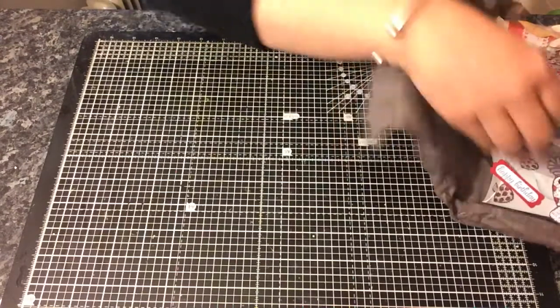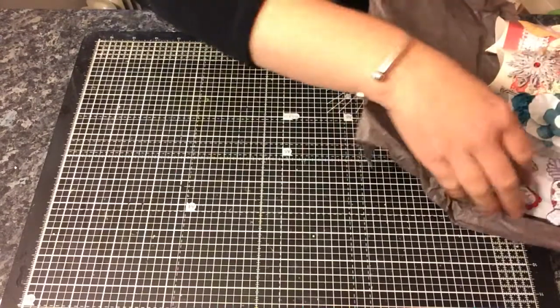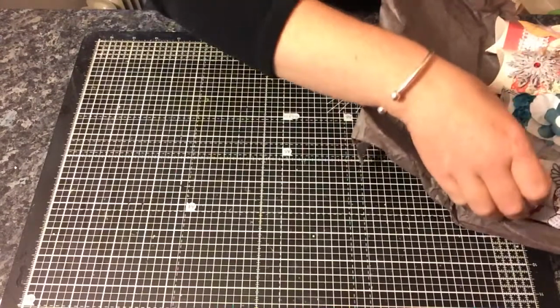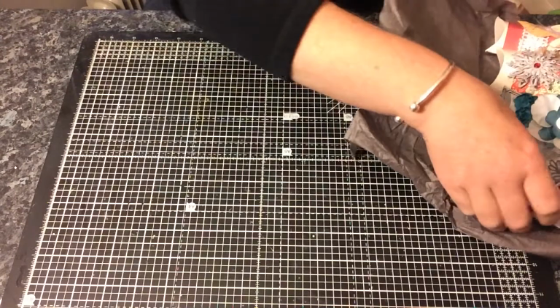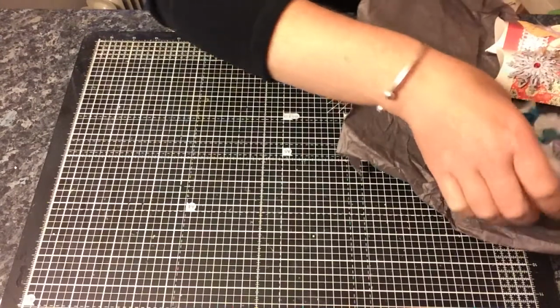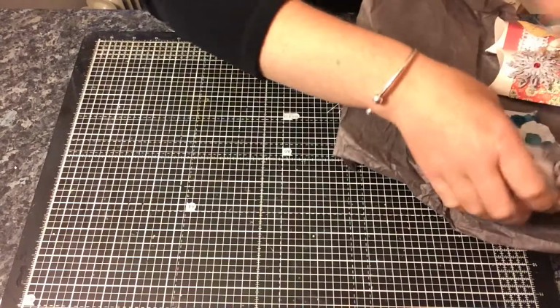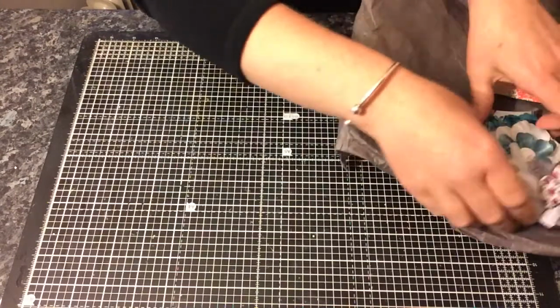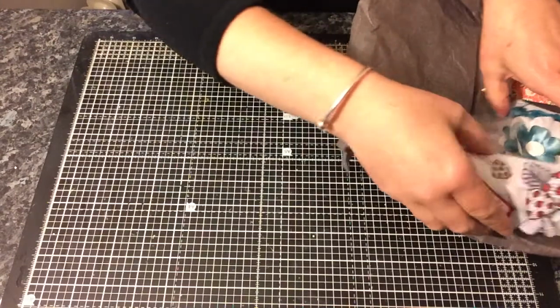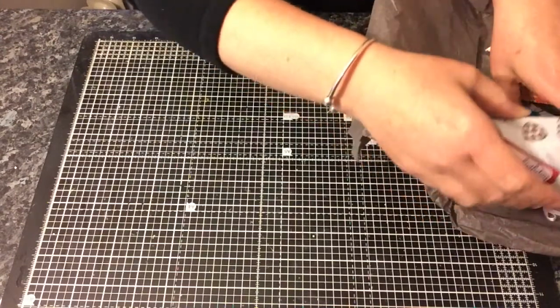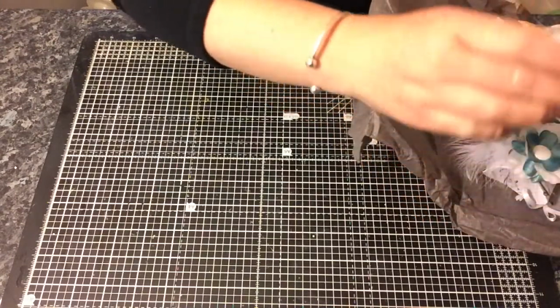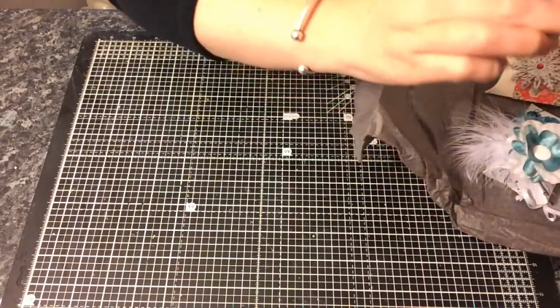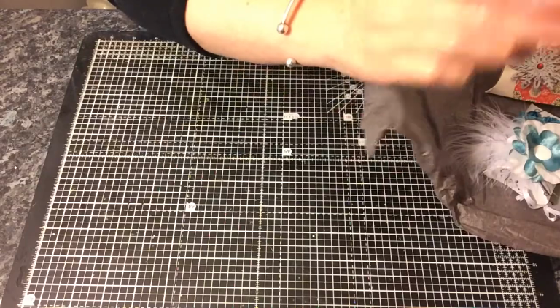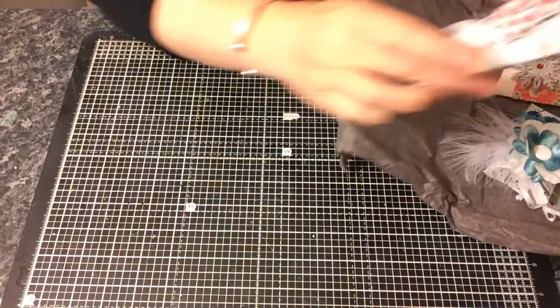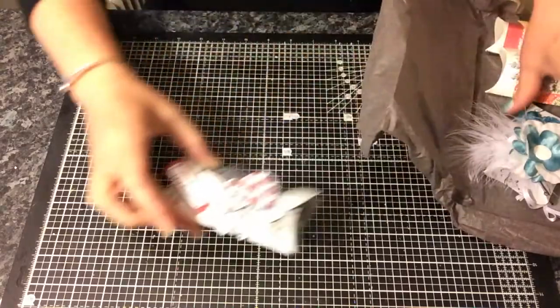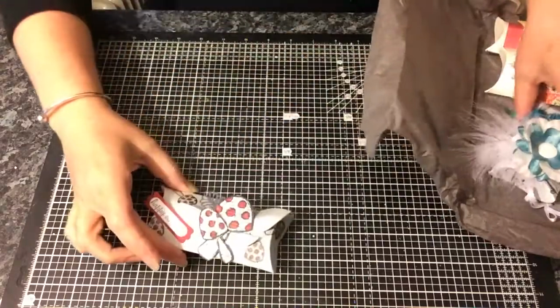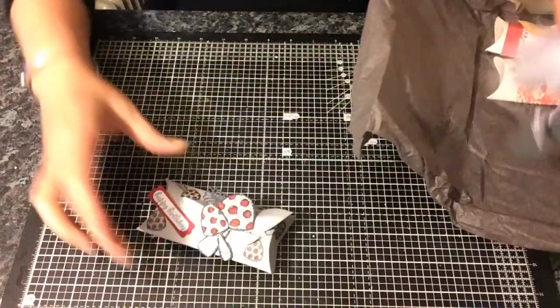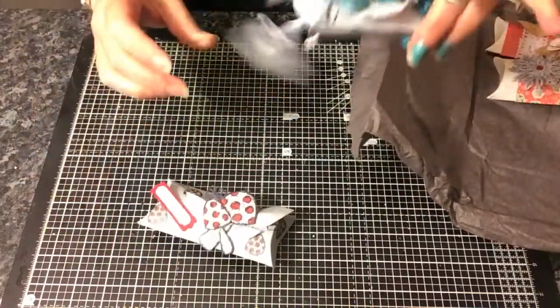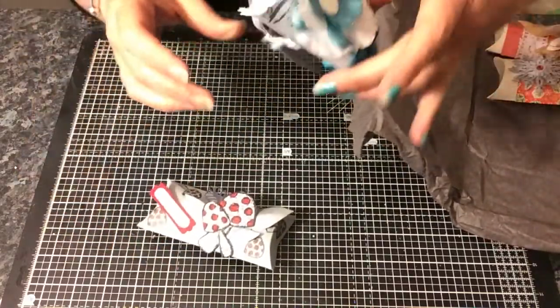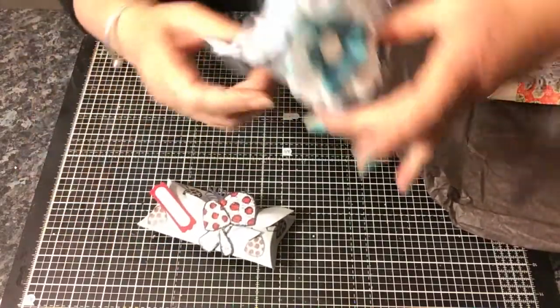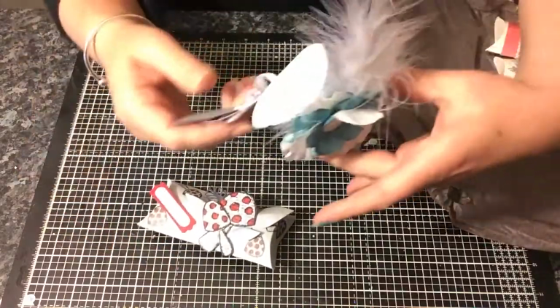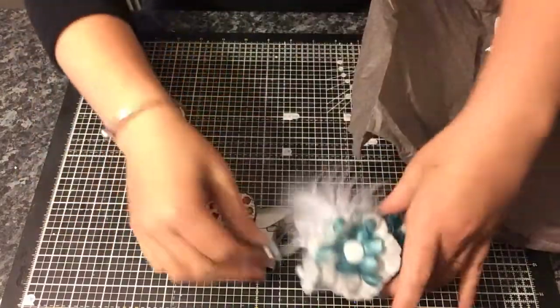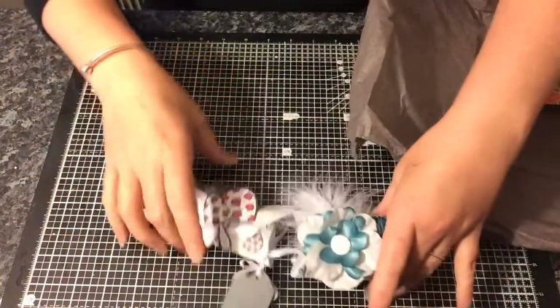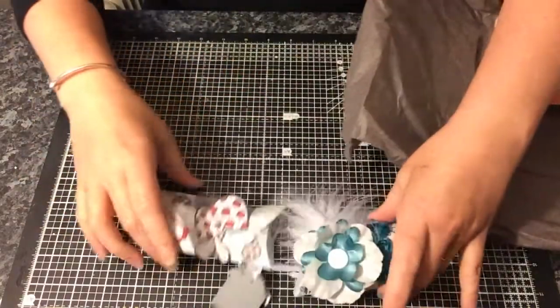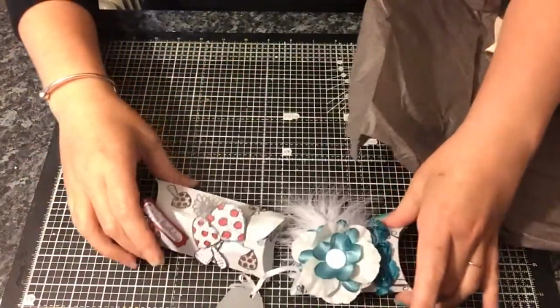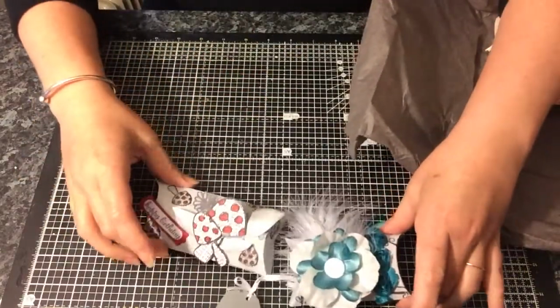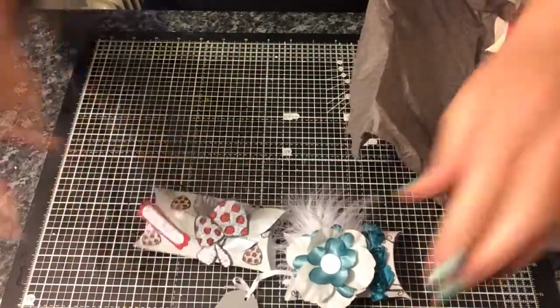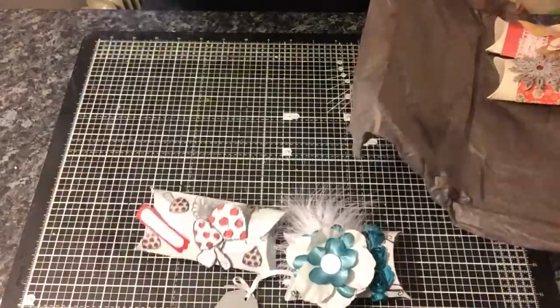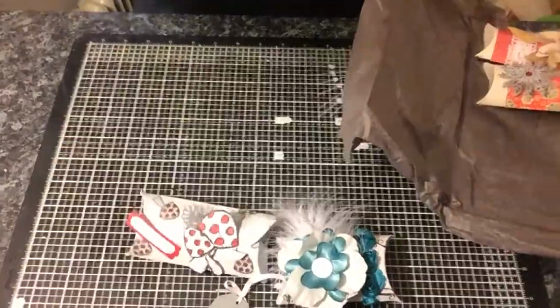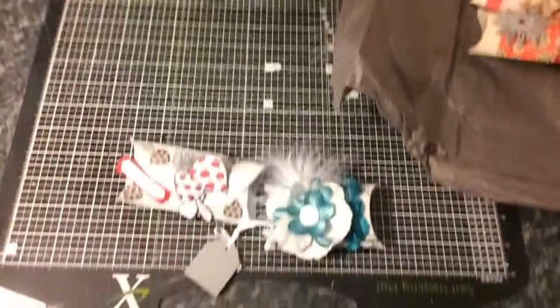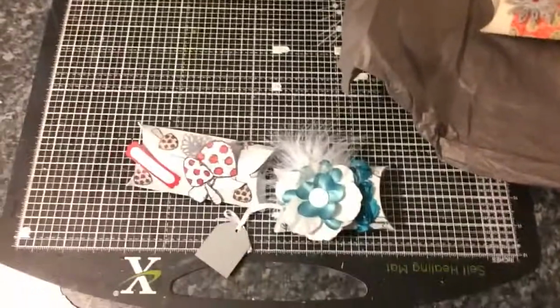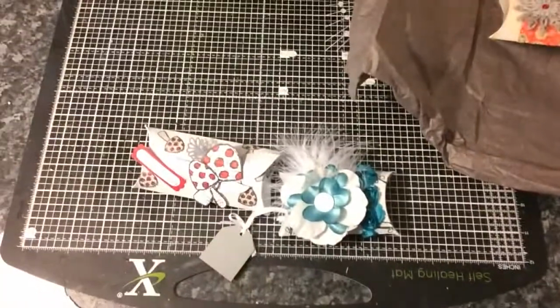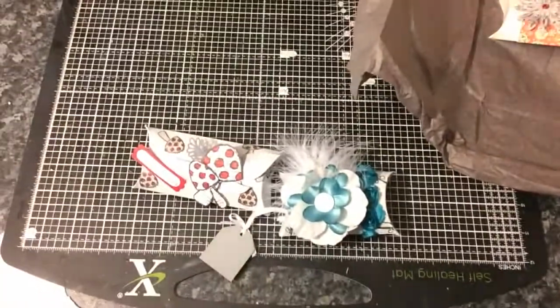So I'm going to show you — she sent me some goodies as well — so I'm going to show you my little pillow boxes which are so, so cute. I'm just going to move the camera.